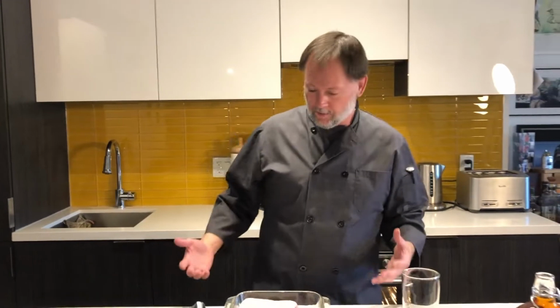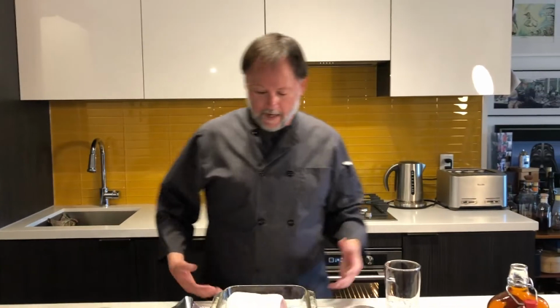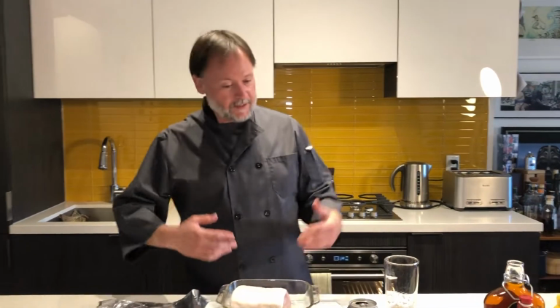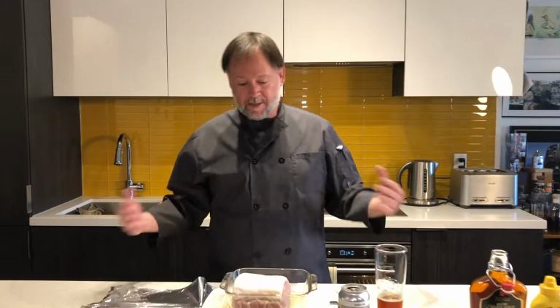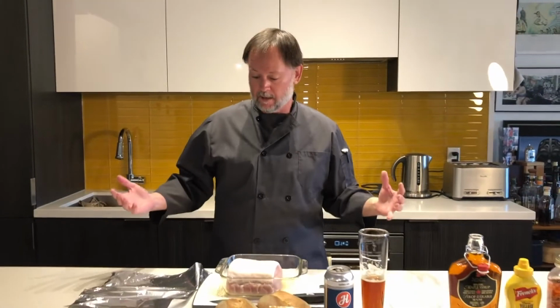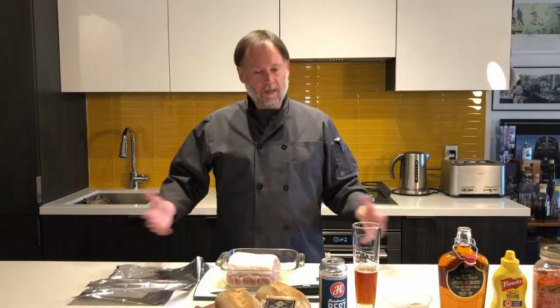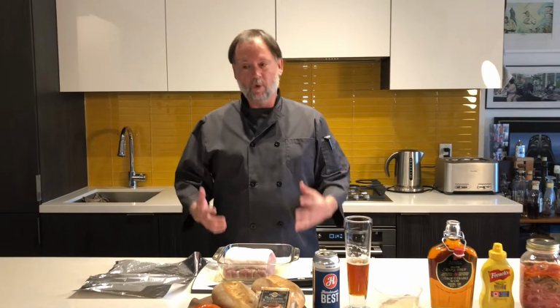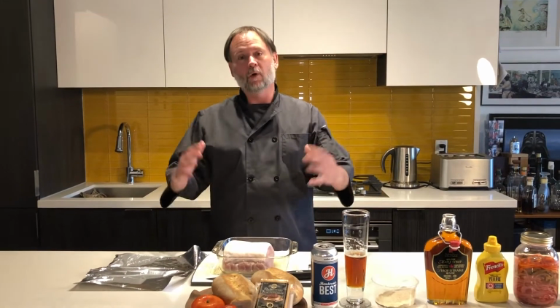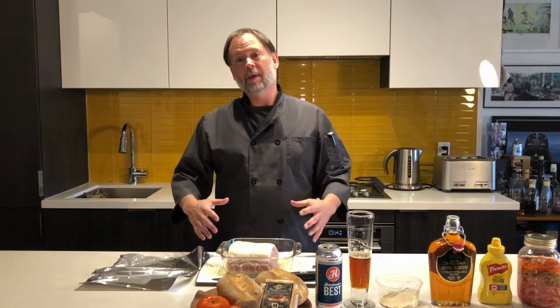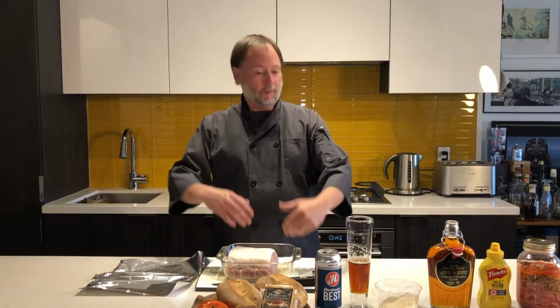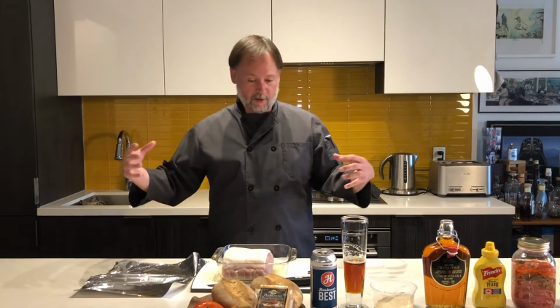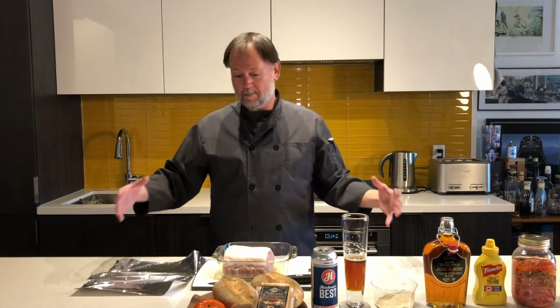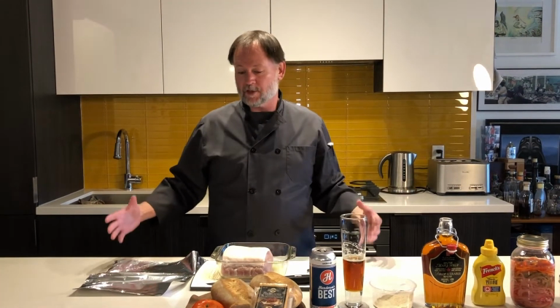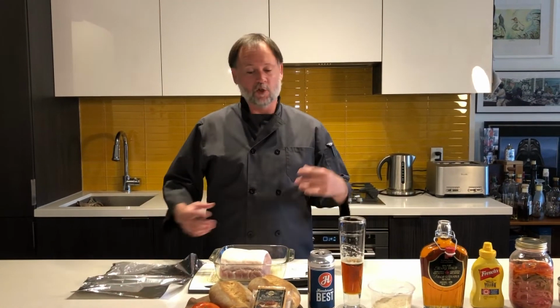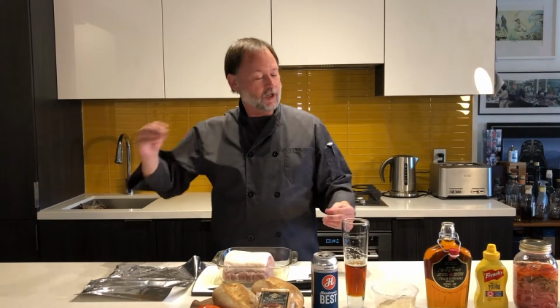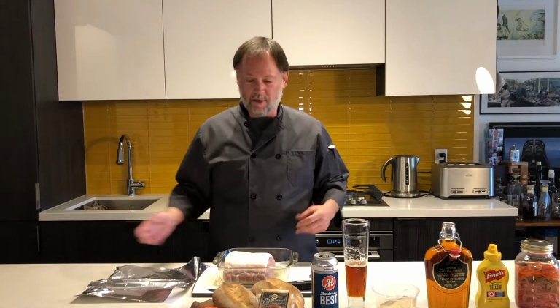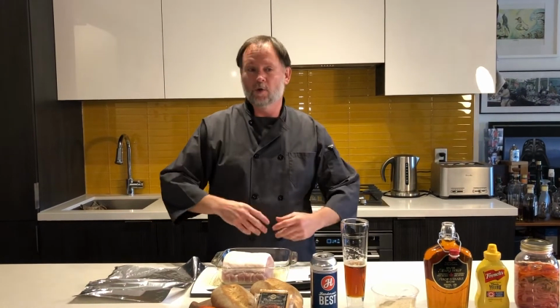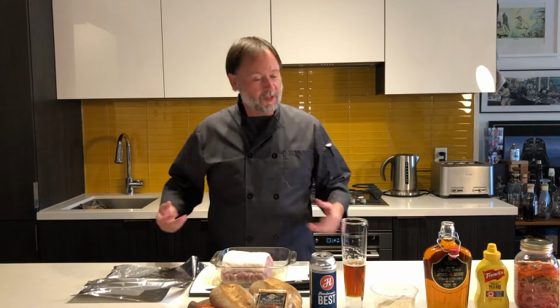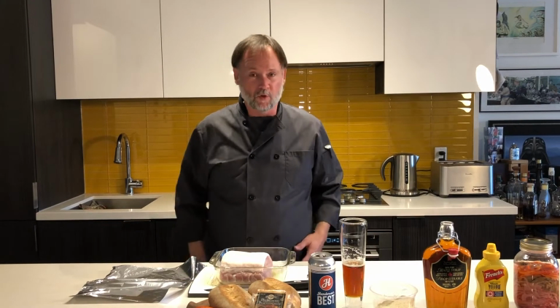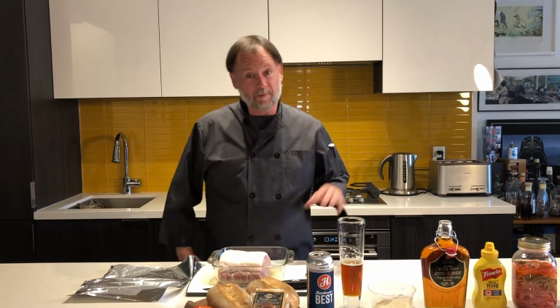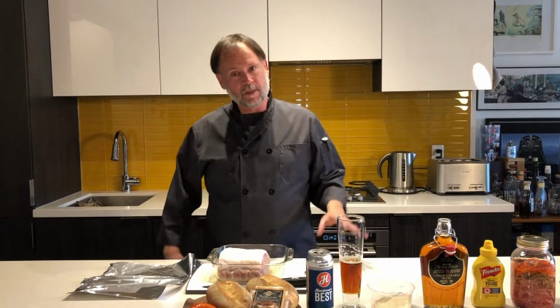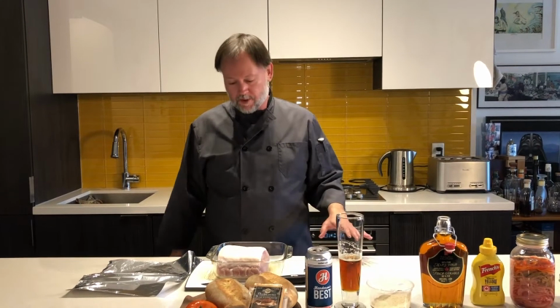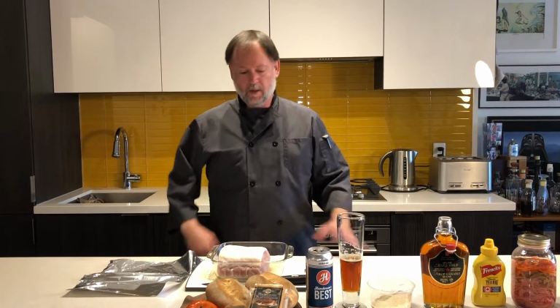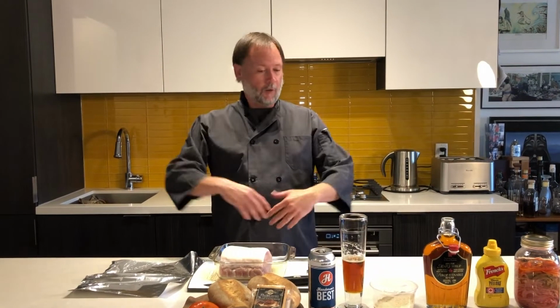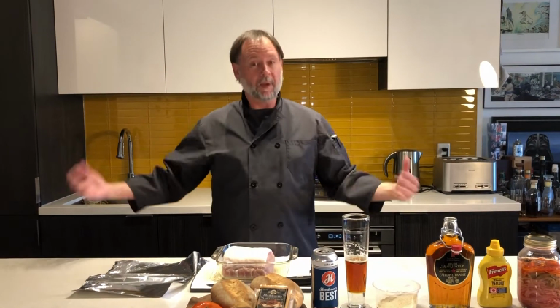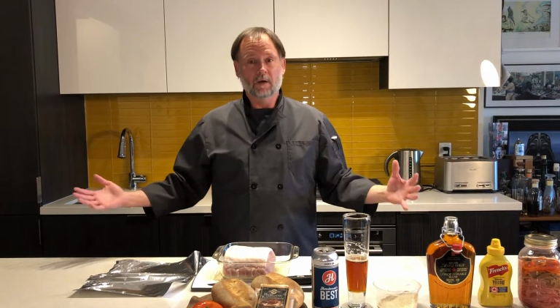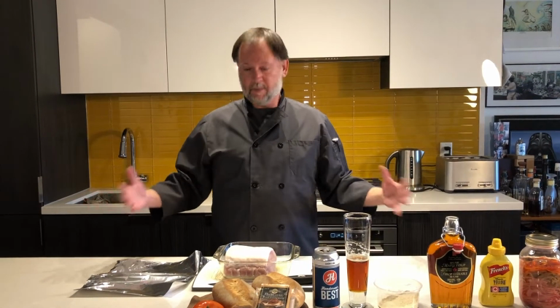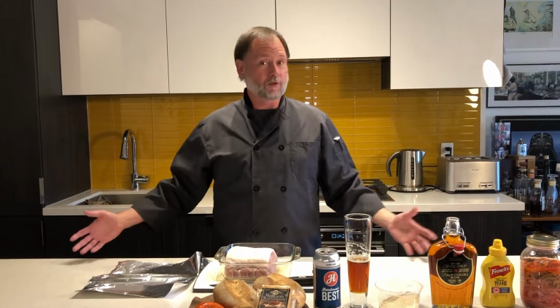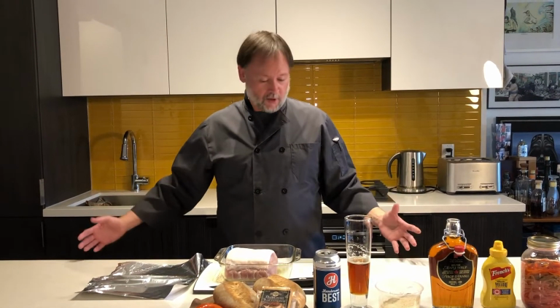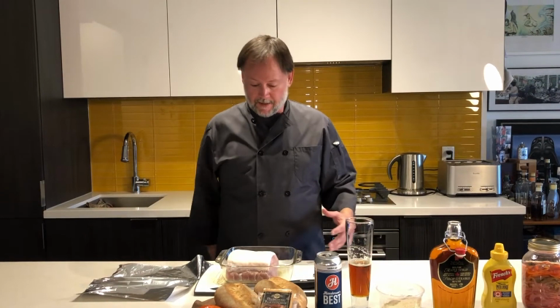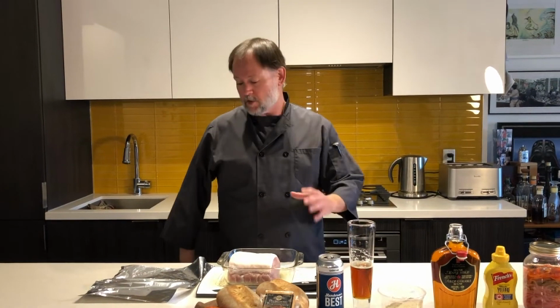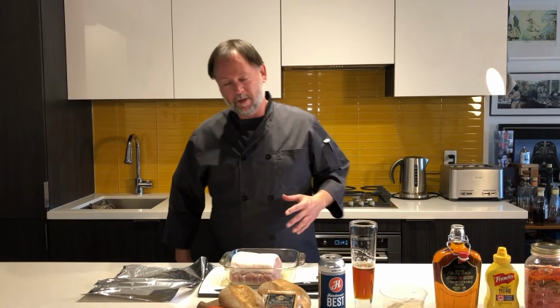We're going to make our own peameal — a giant peameal sandwich with cheddar, tomatoes, and mustard. But first things first, we're going to prepare peameal bacon from scratch, so let's talk a little bit about what peameal actually is.